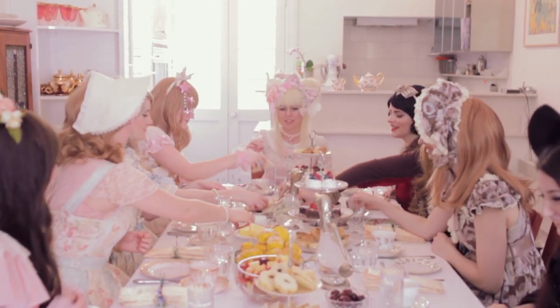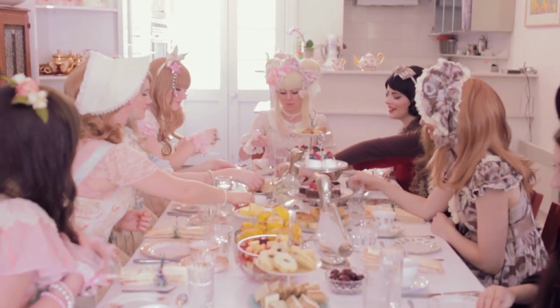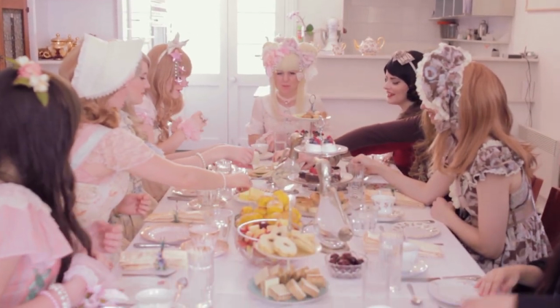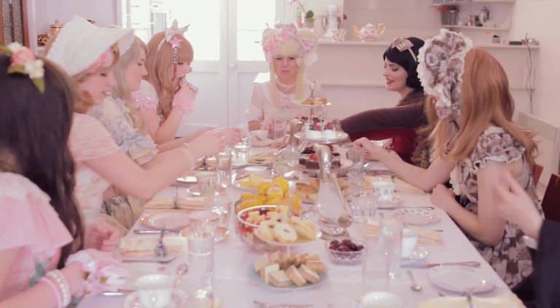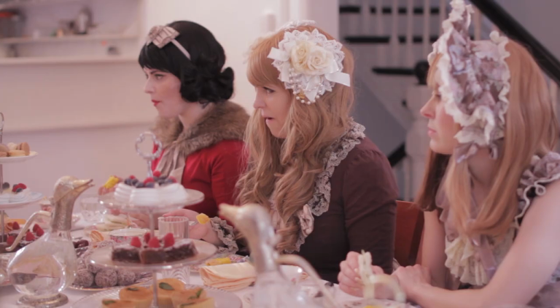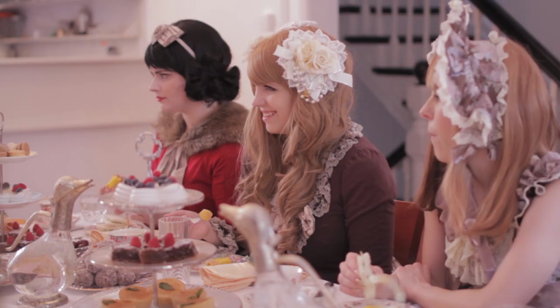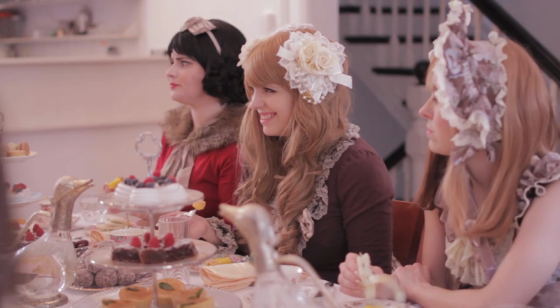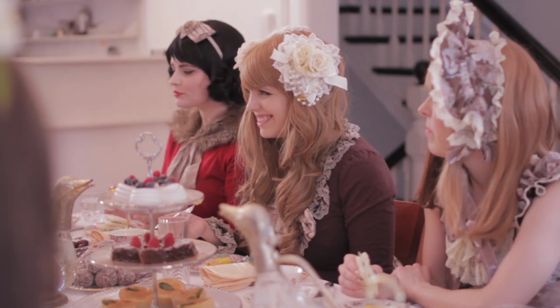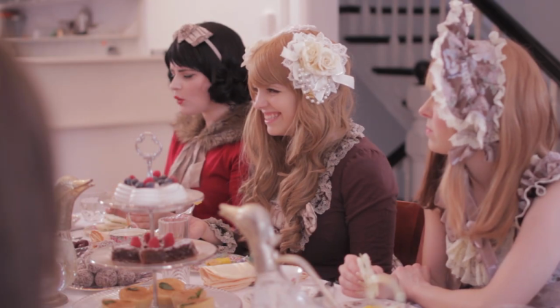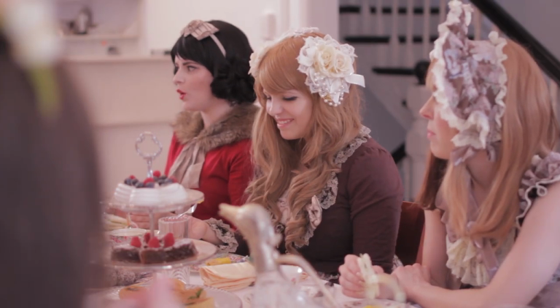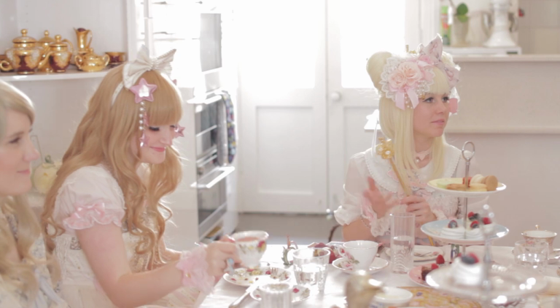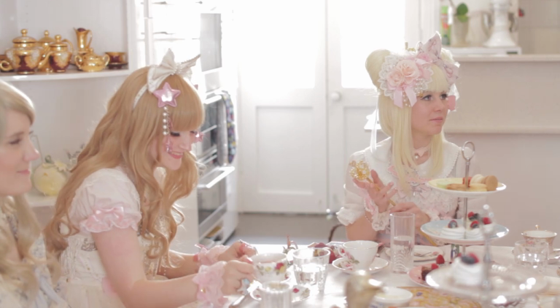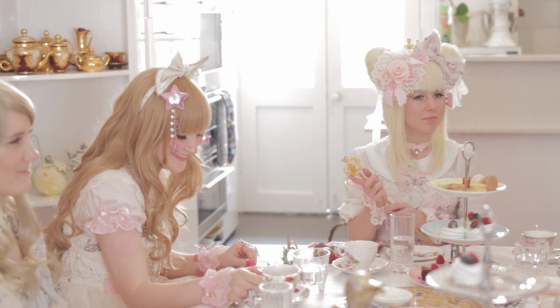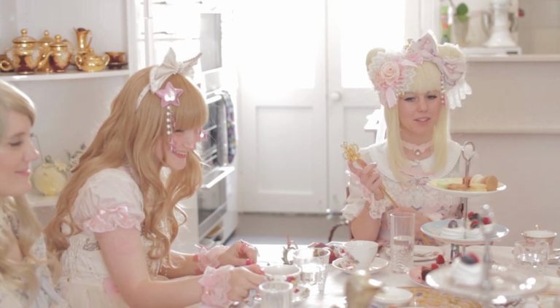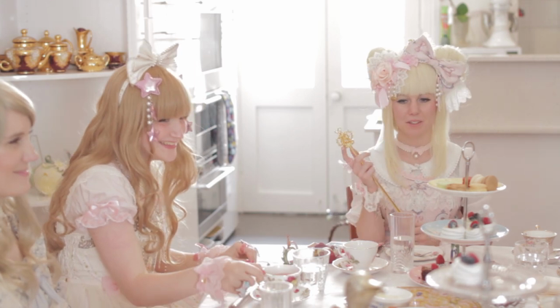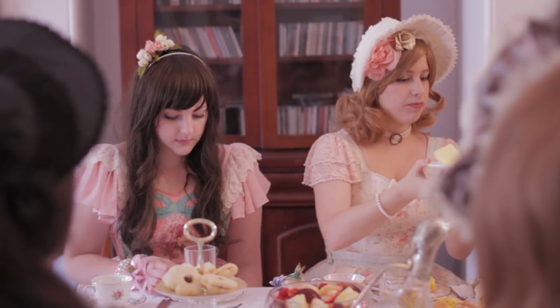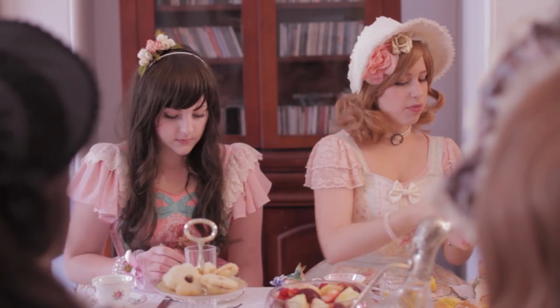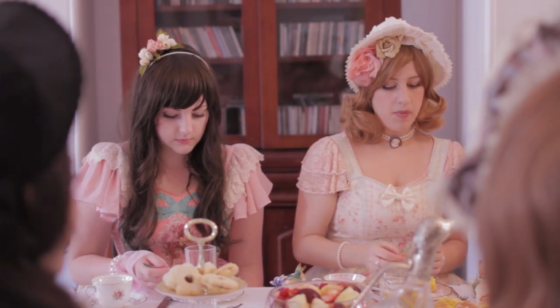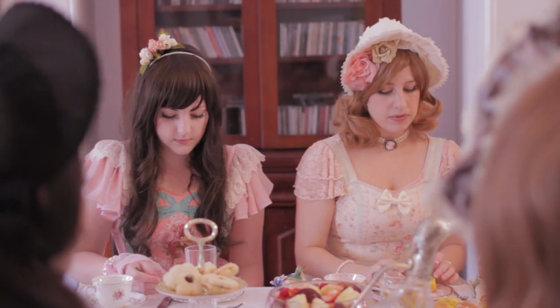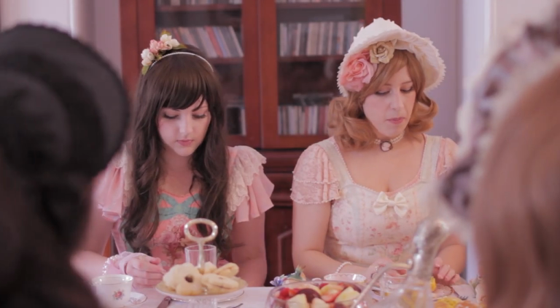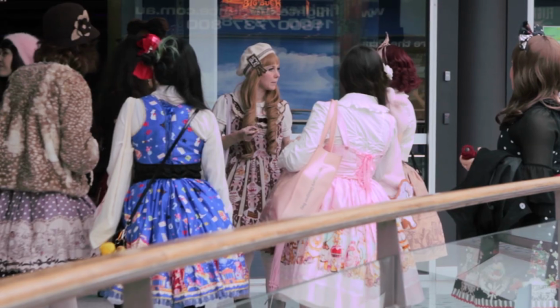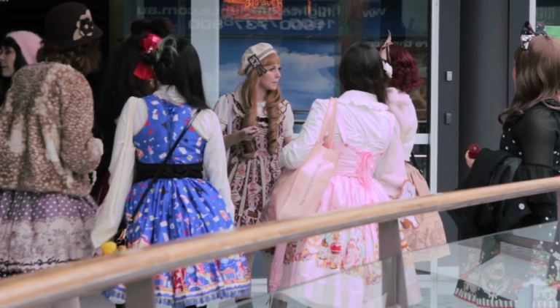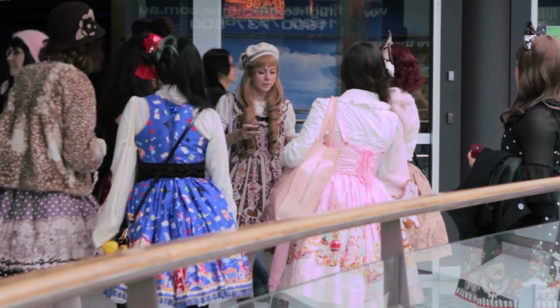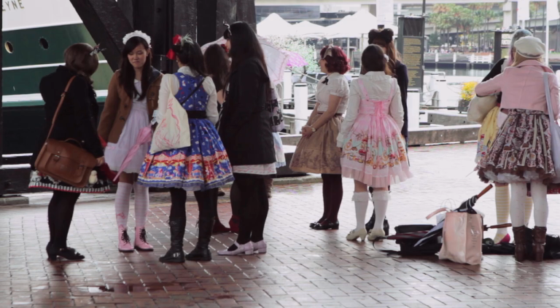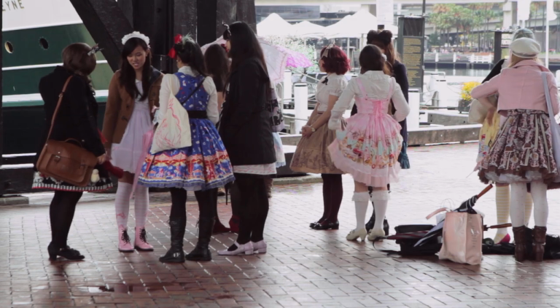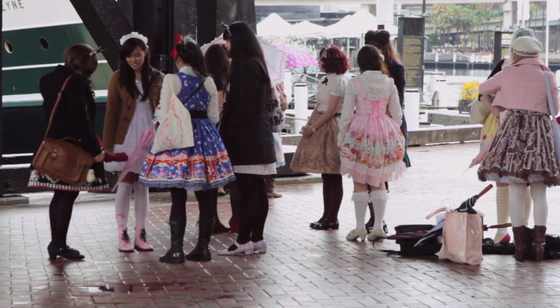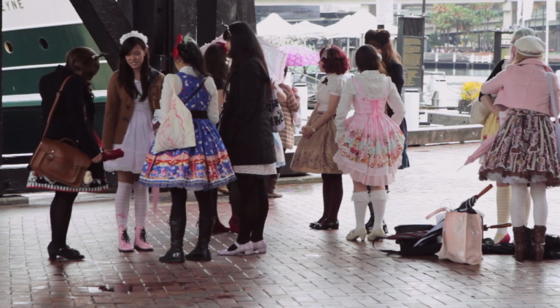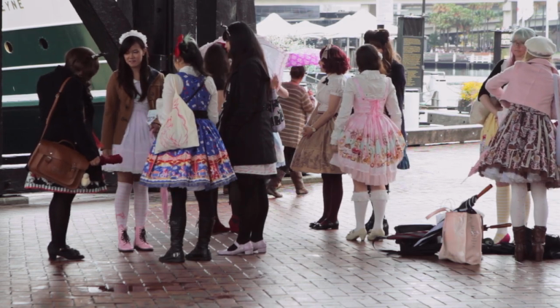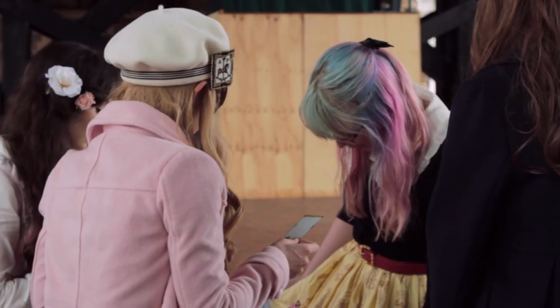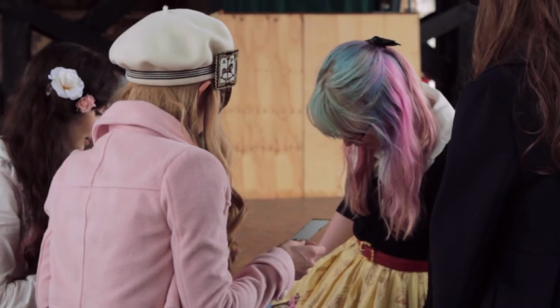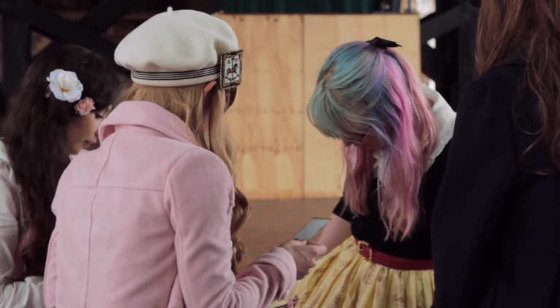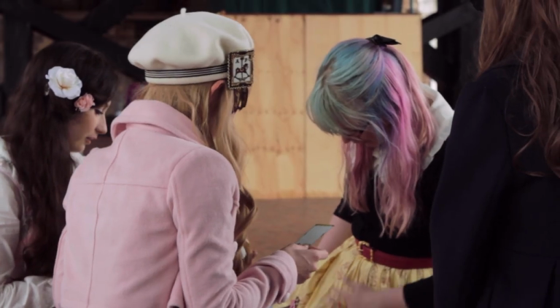Lolitas. For years they have appeared amongst us, but surprisingly little is known about them. These shy and secretive creatures are both majestic and beautiful.